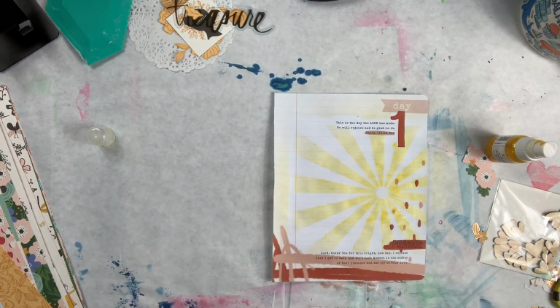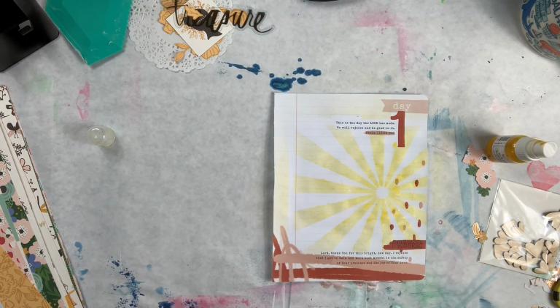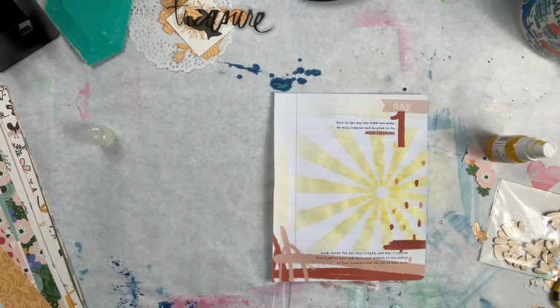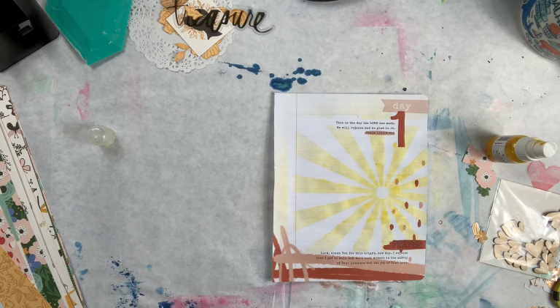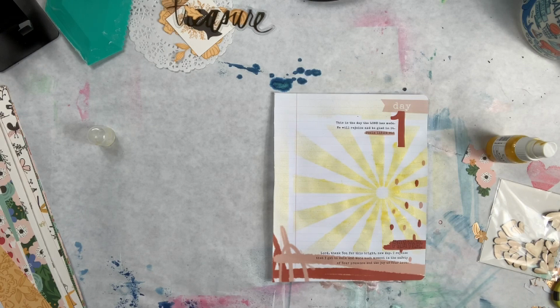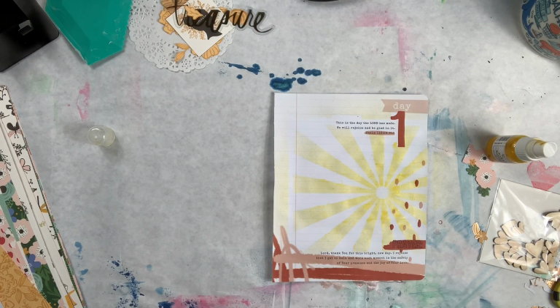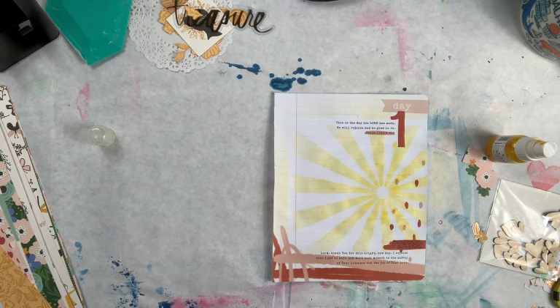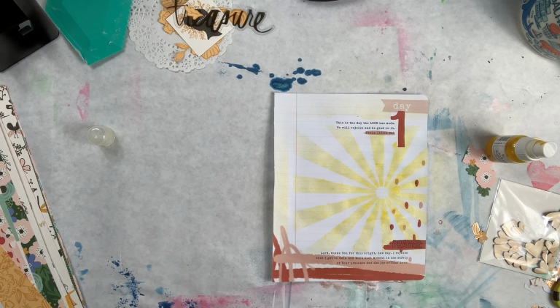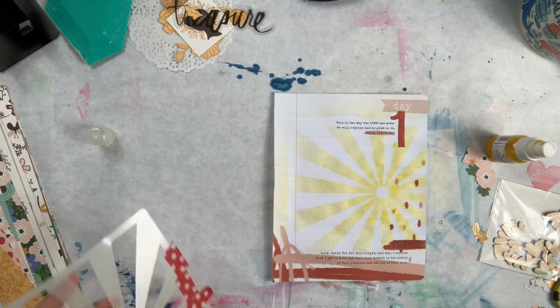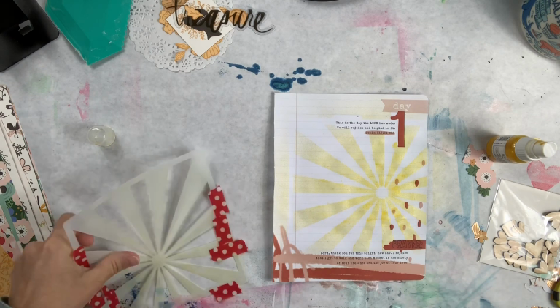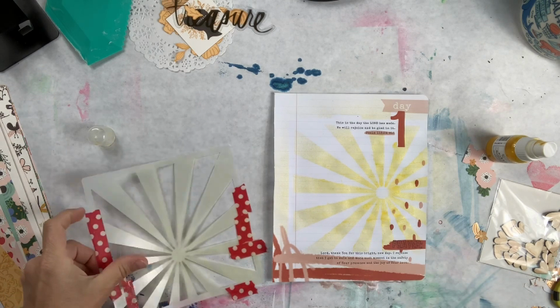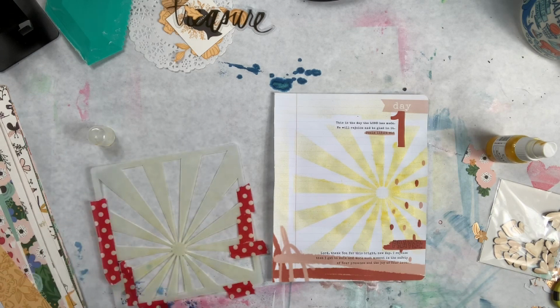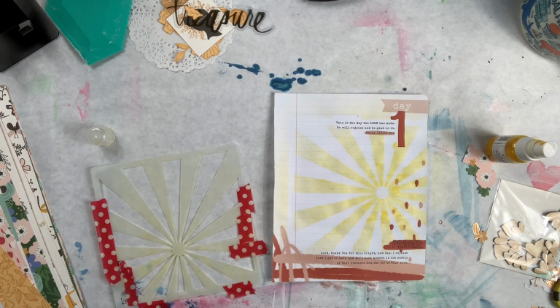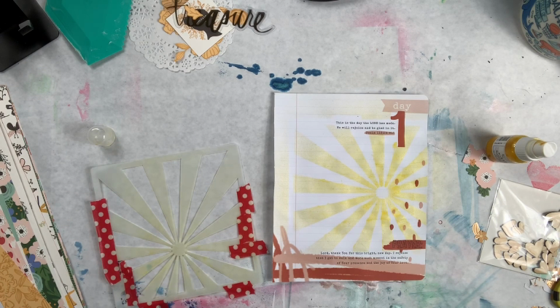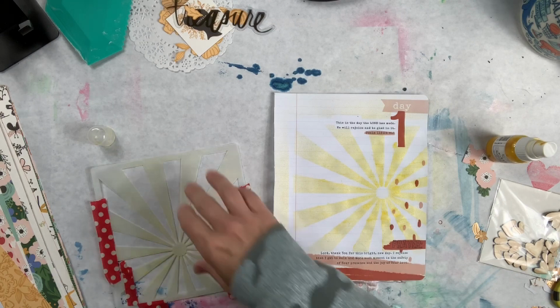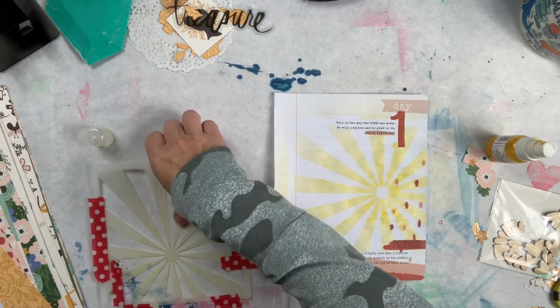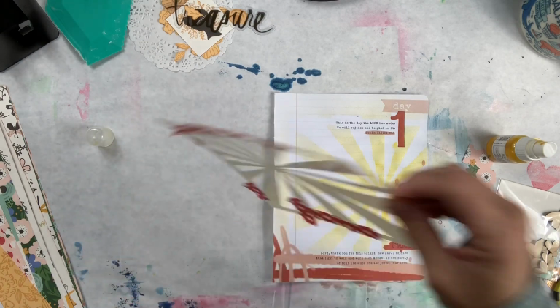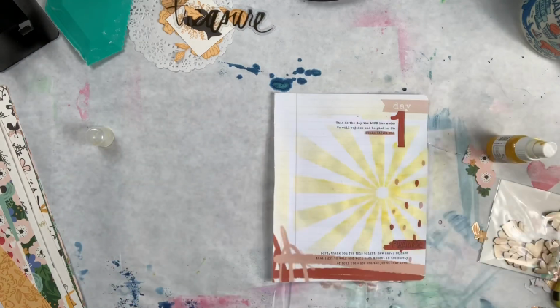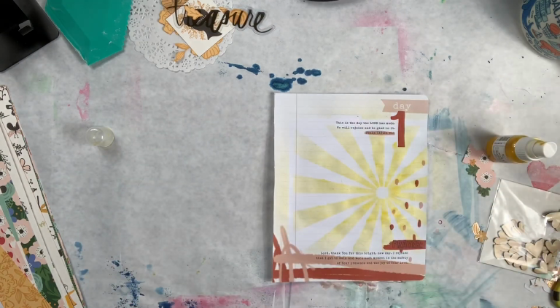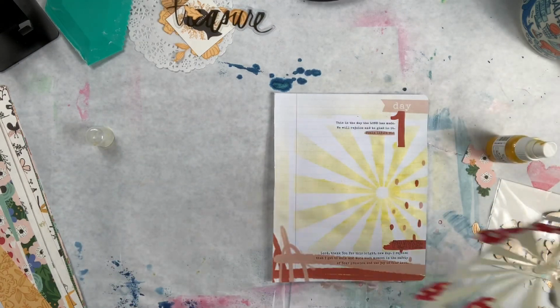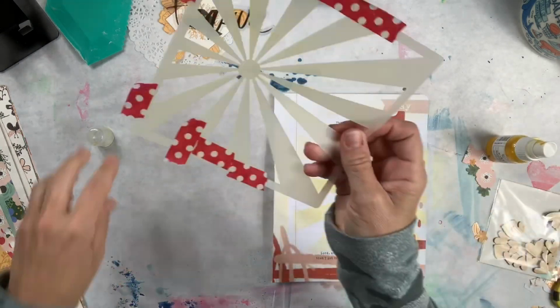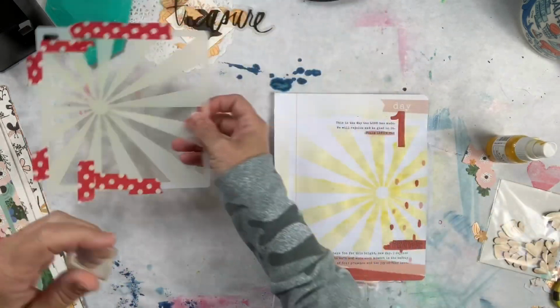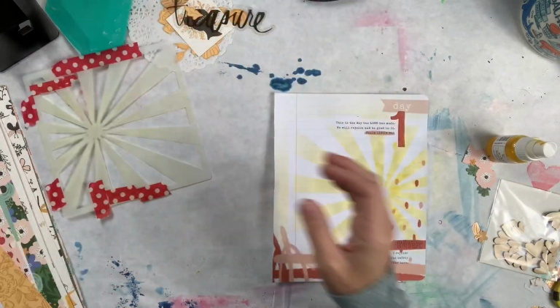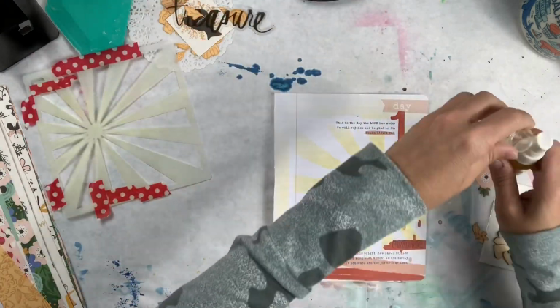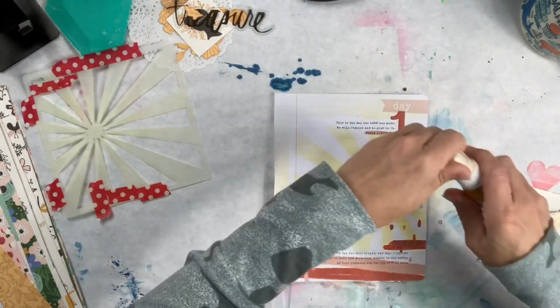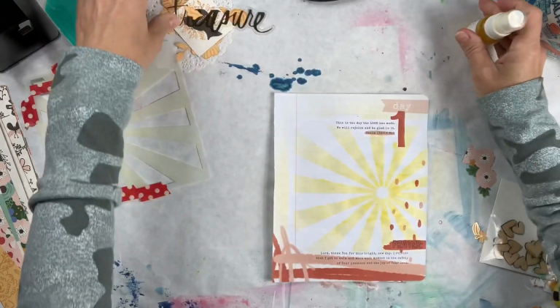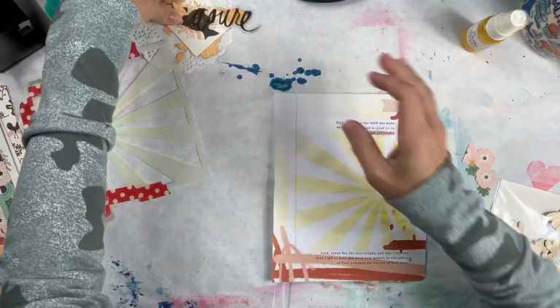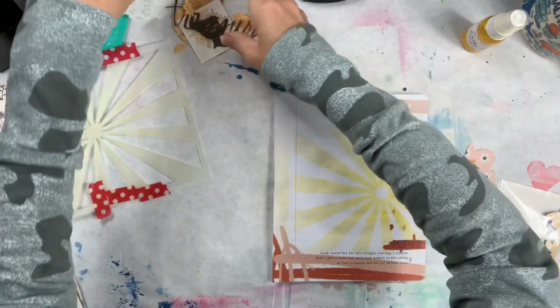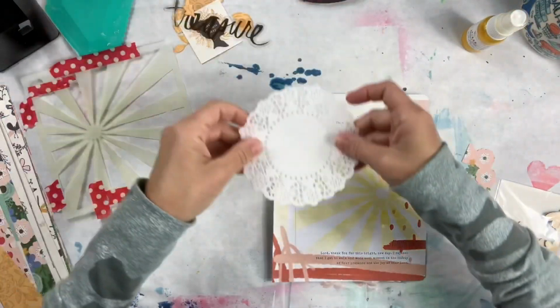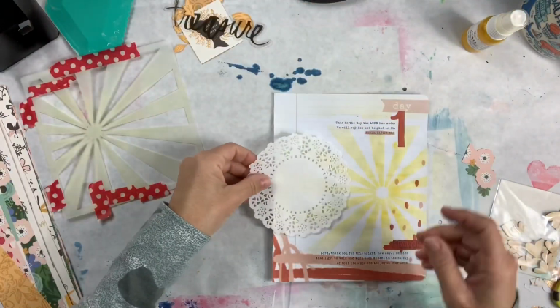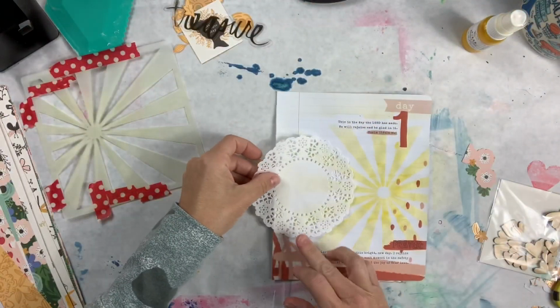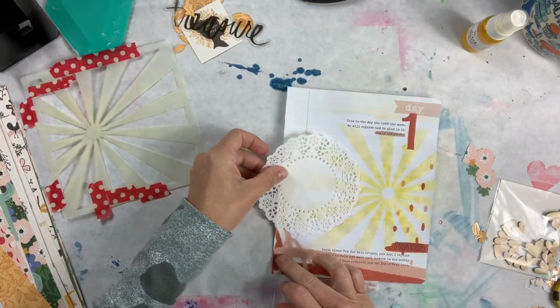I really like the way that came out! I'm going to wipe this off - I'm not going to wash it right now because I want to continue working. I did some other pre-work here. I have this doily that I'm going to put here.